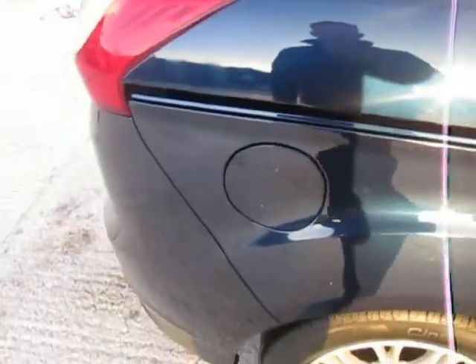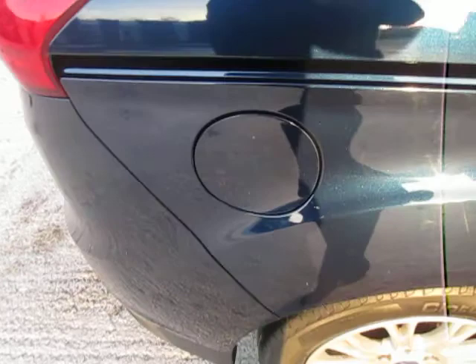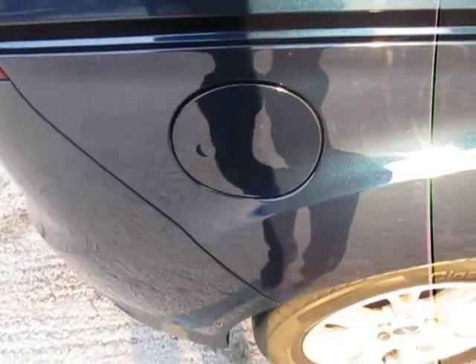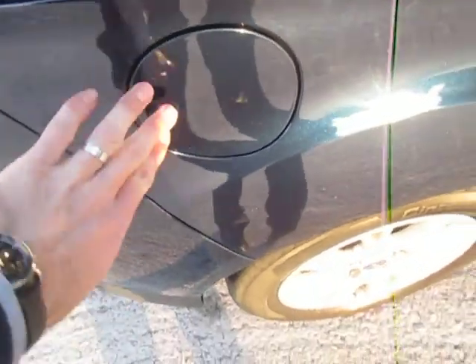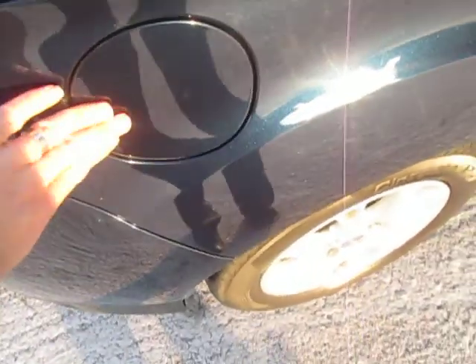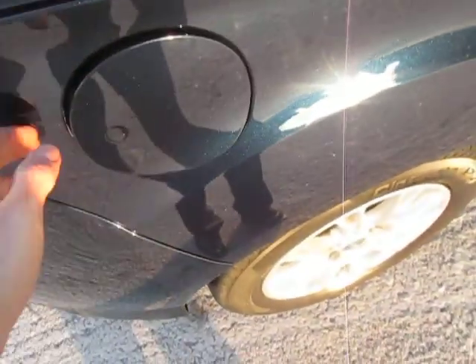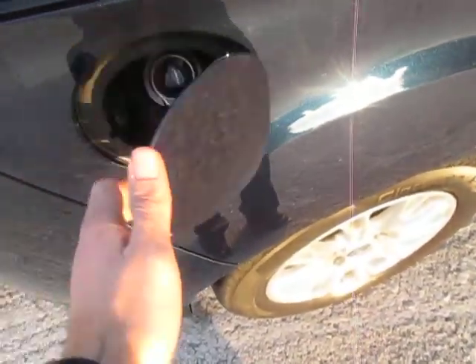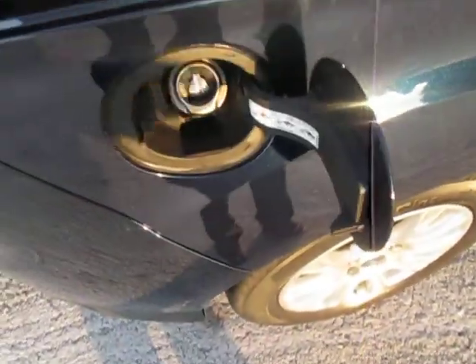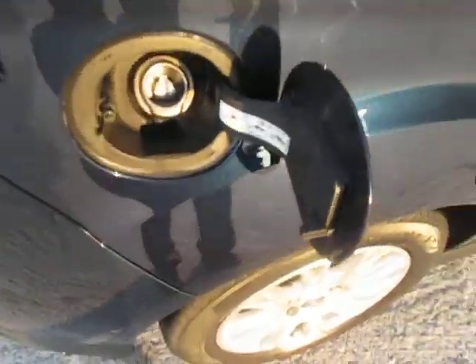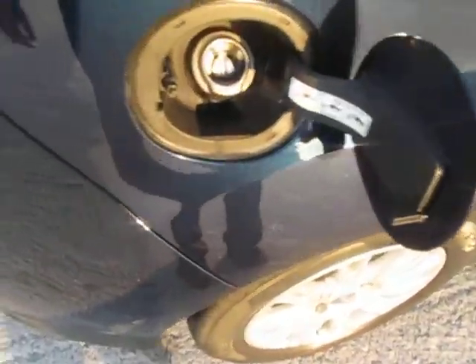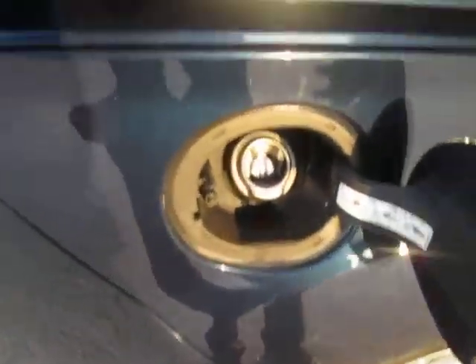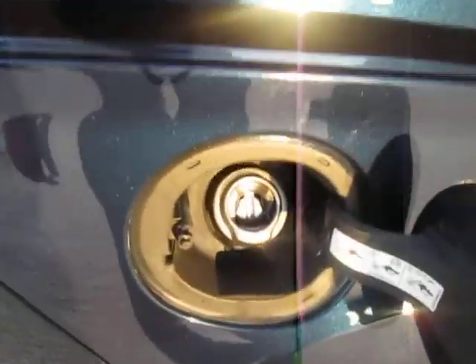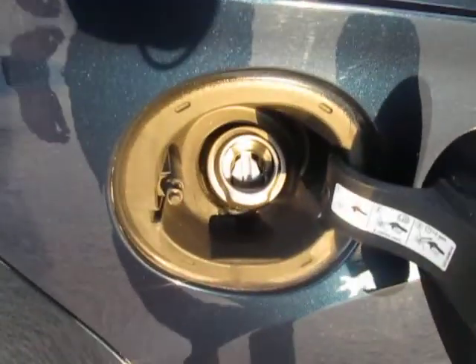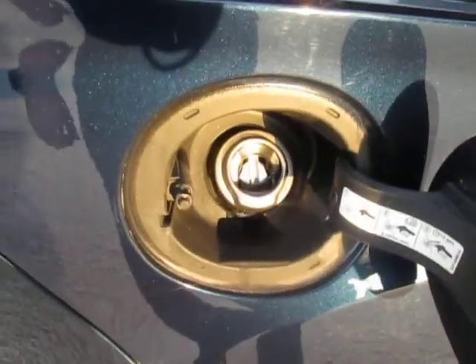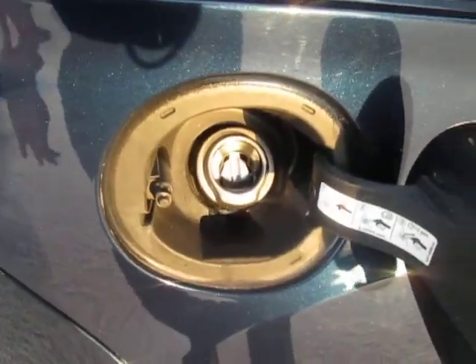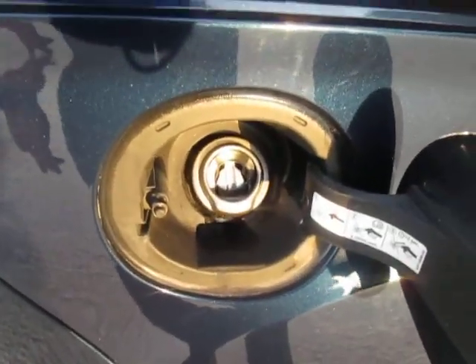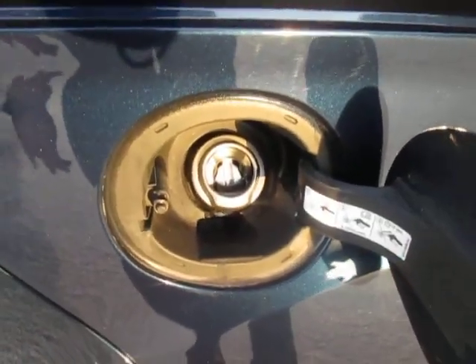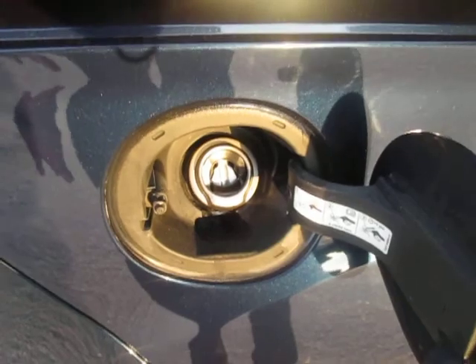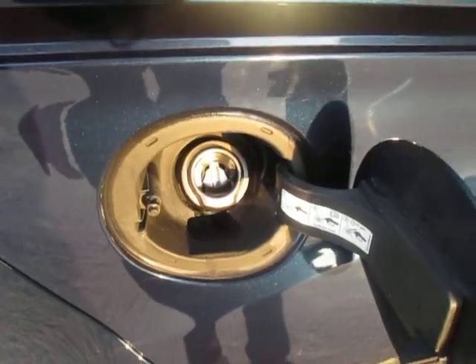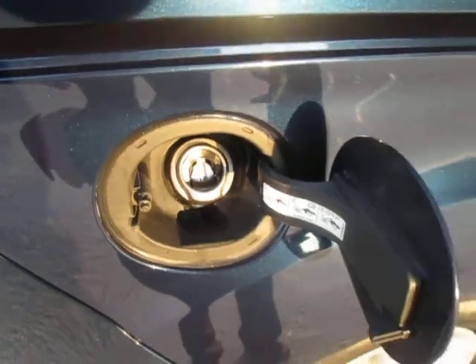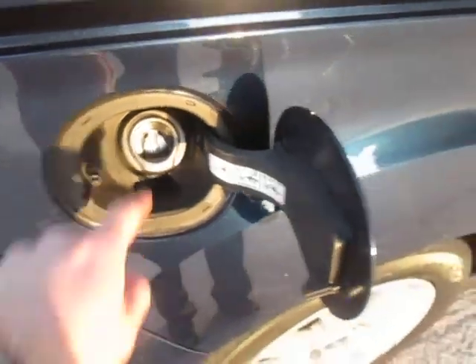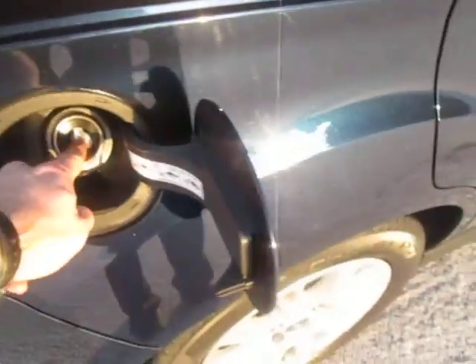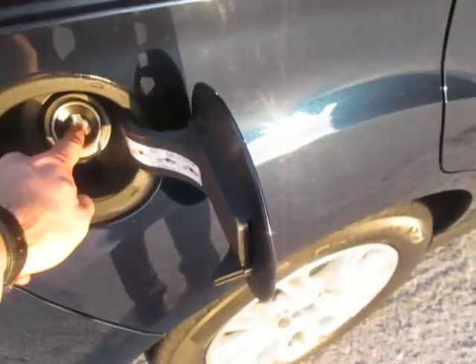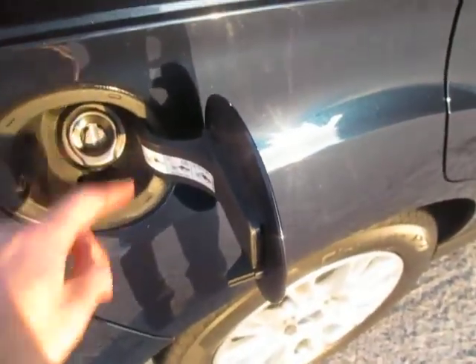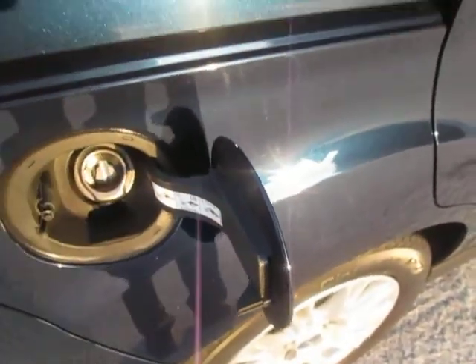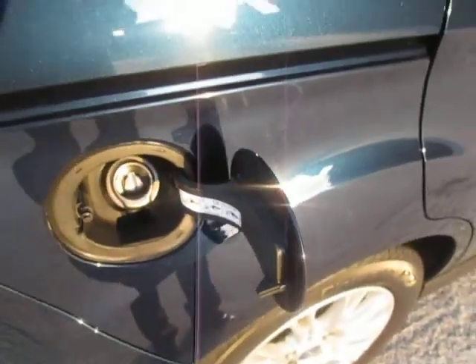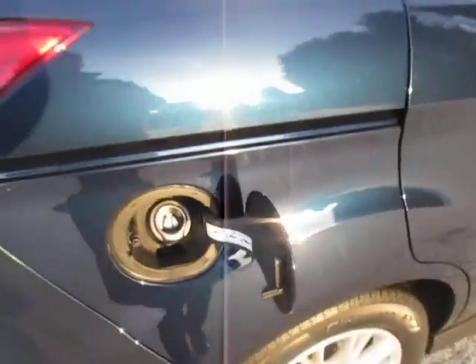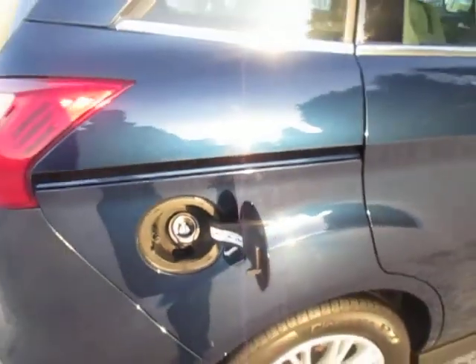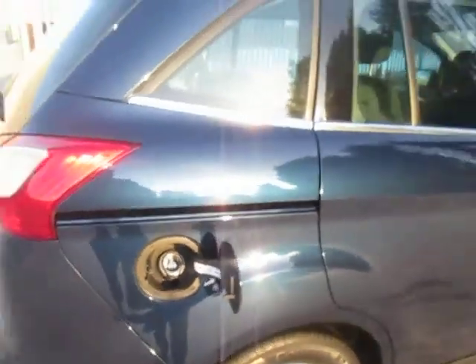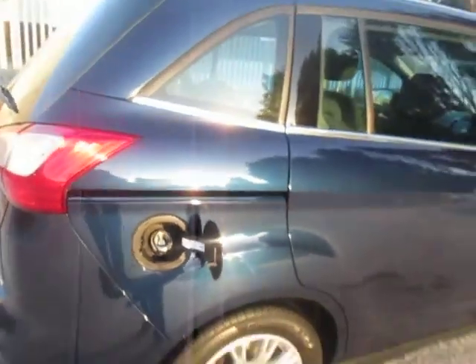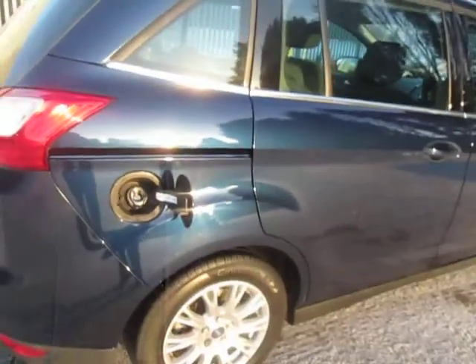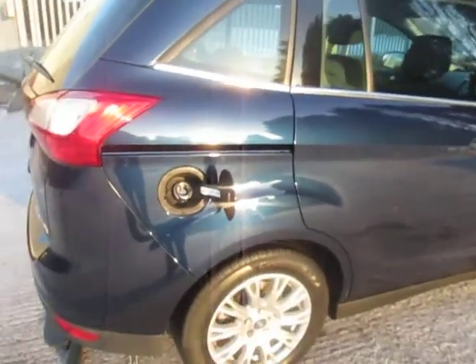We have Ford's Easy Fuel, so there's no fuel cap to actually remove to put the diesel in. Now some of you may be thinking, what if I'm filling up and someone opens the door?